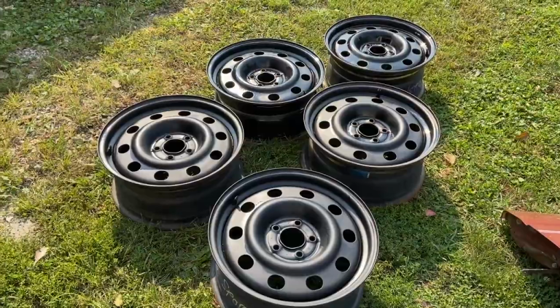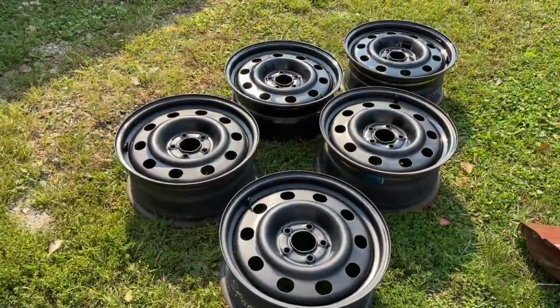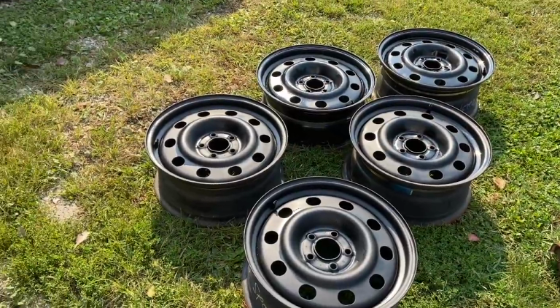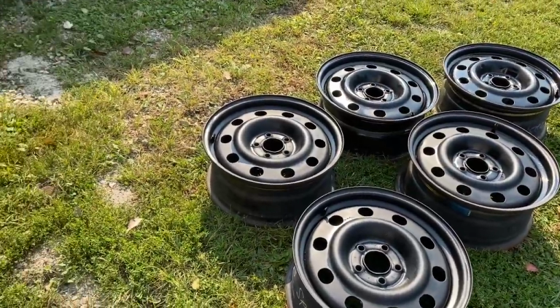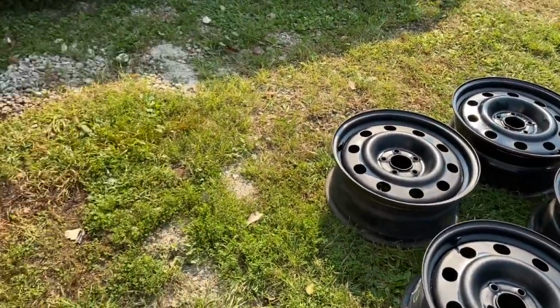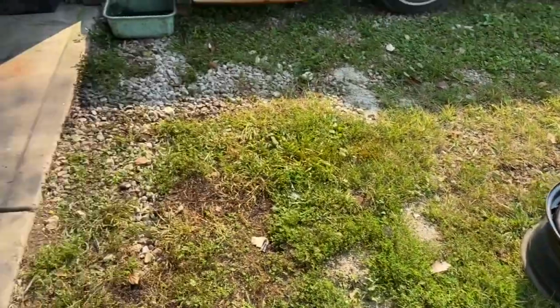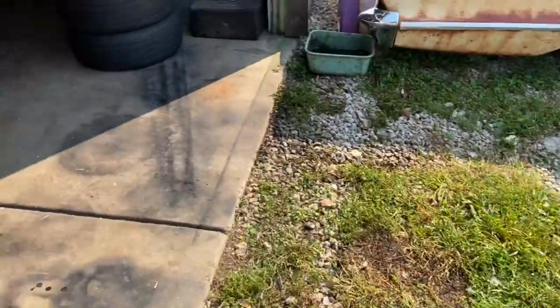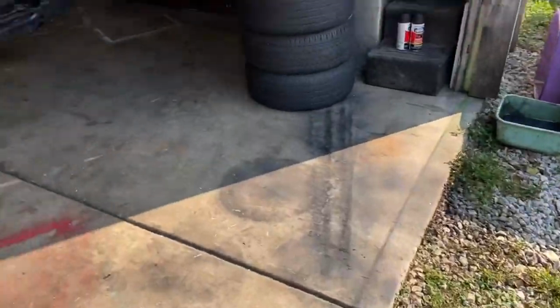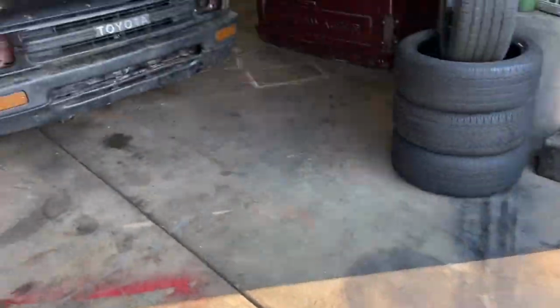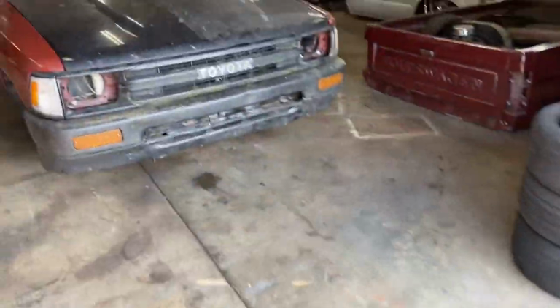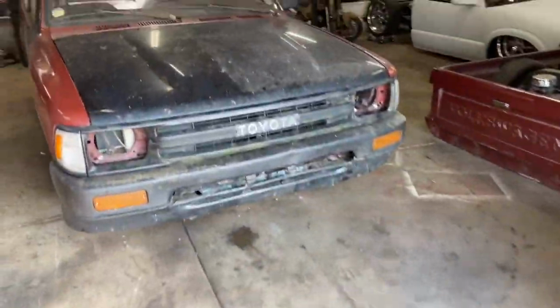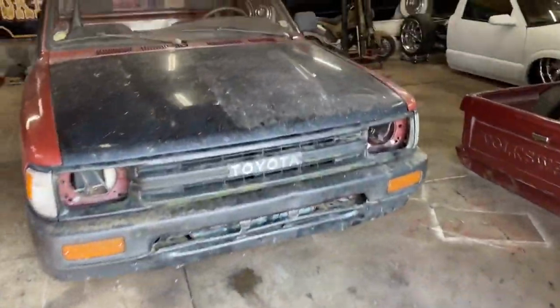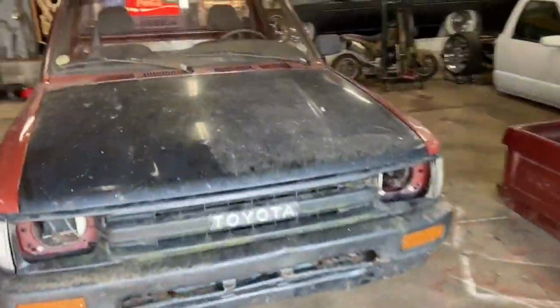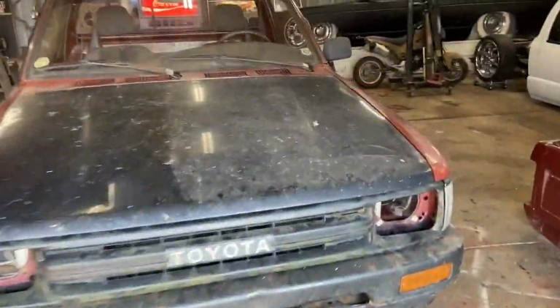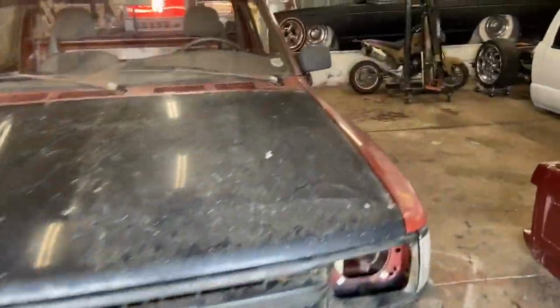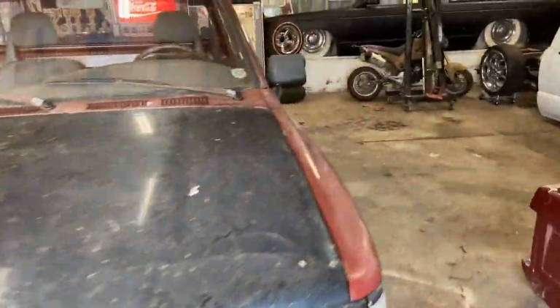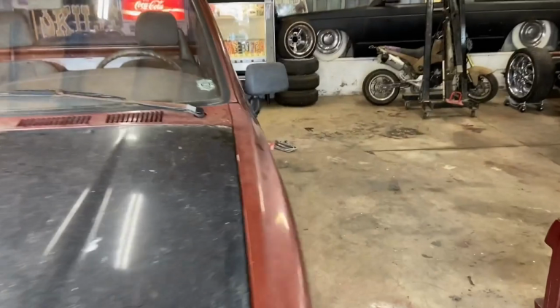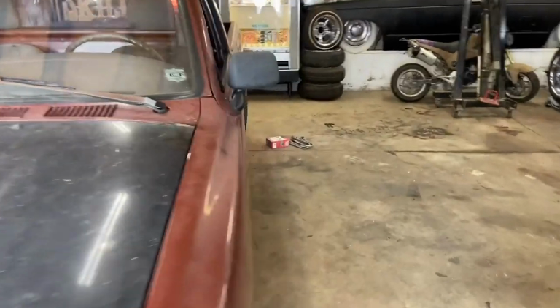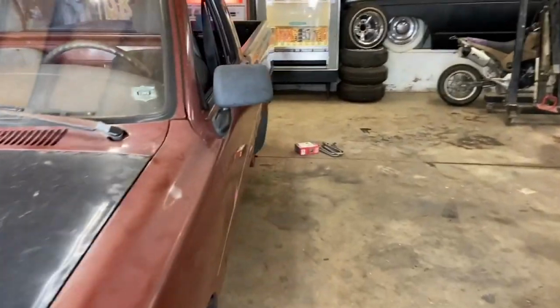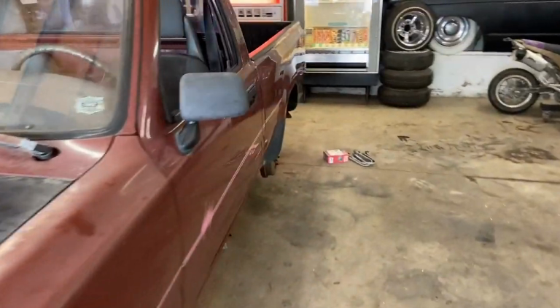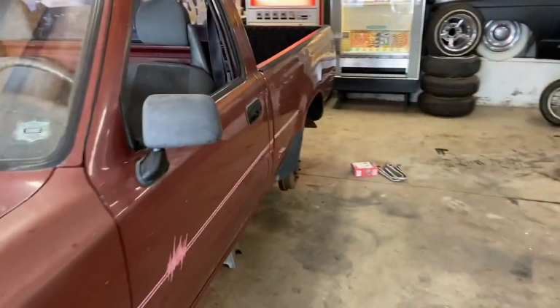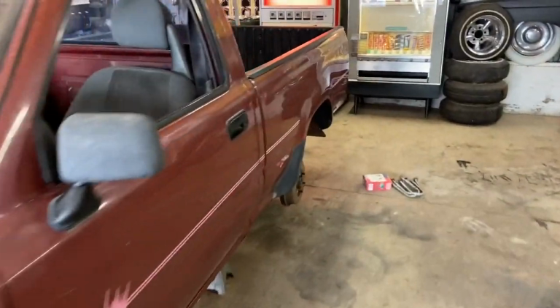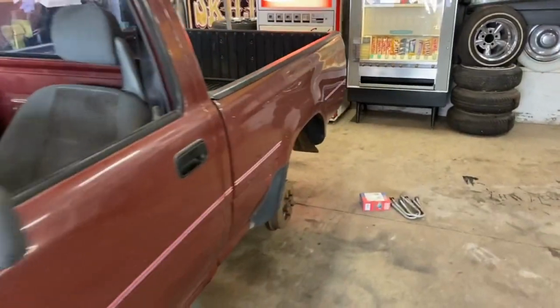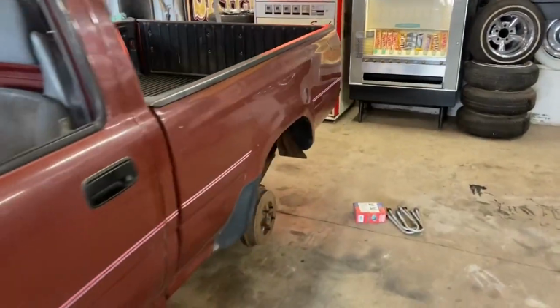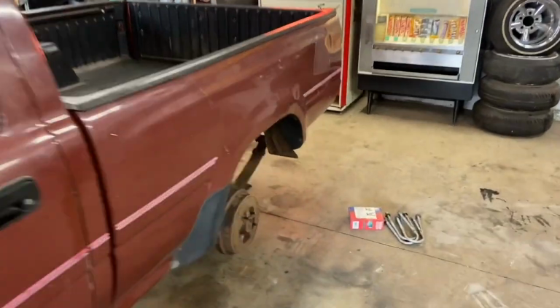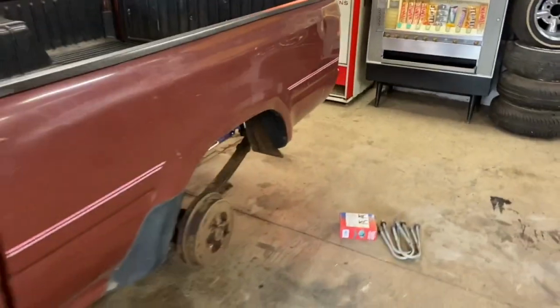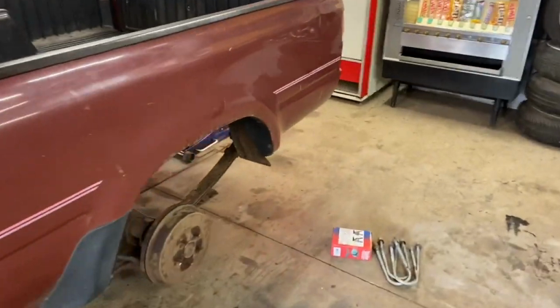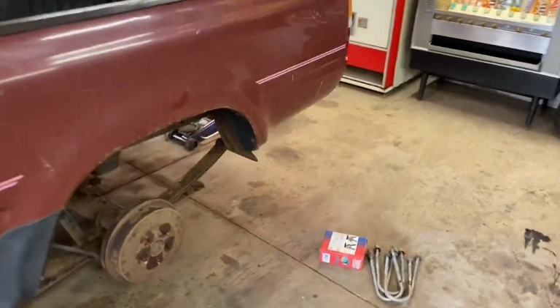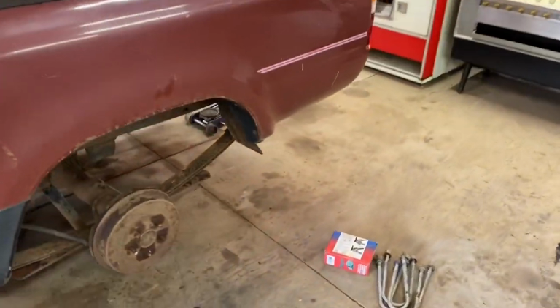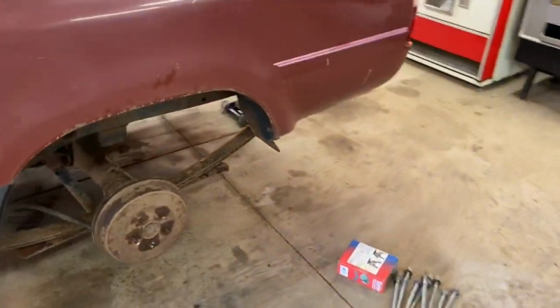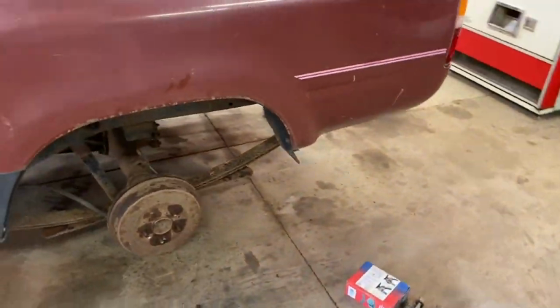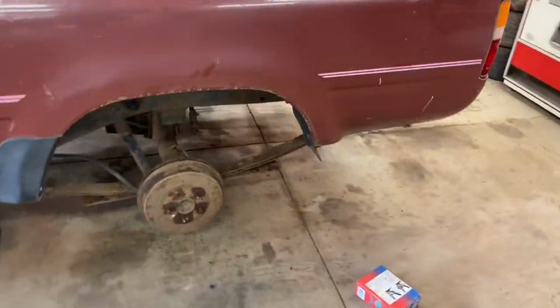We've got our wheels painted — nothing fancy, just a quick spray paint job on those. So we'll let them dry out in the sun and then jump to lowering this thing.